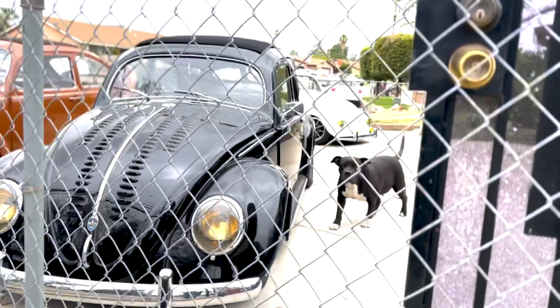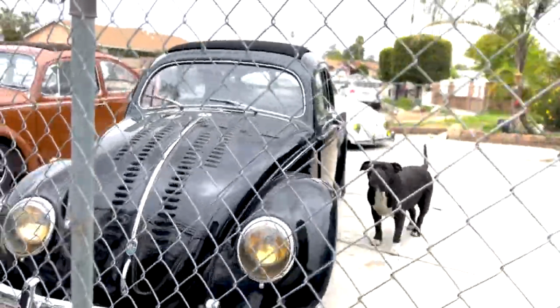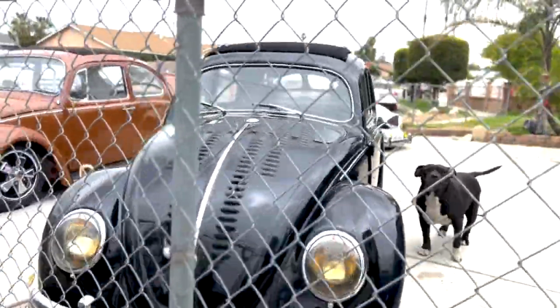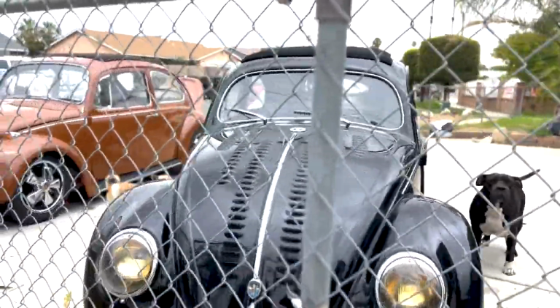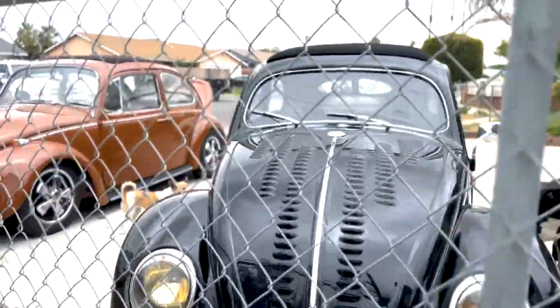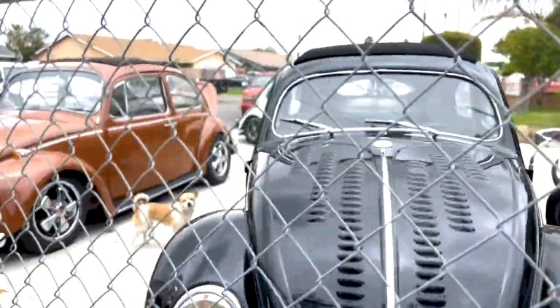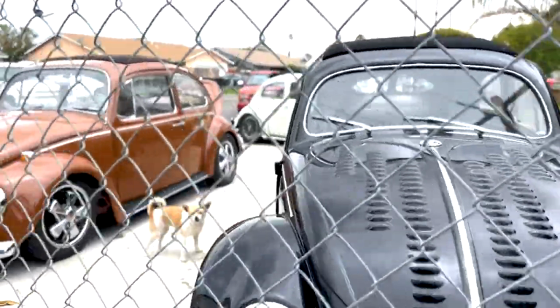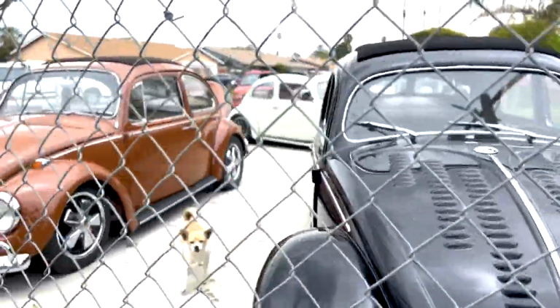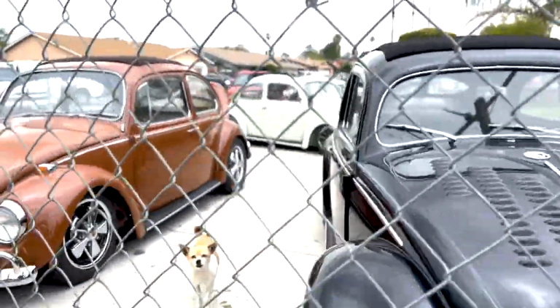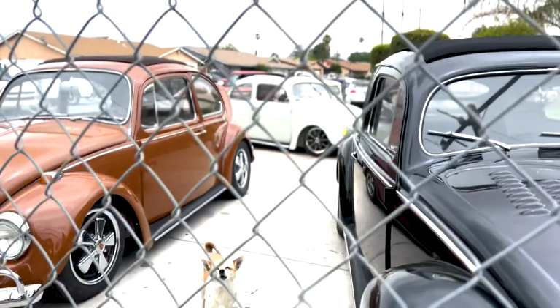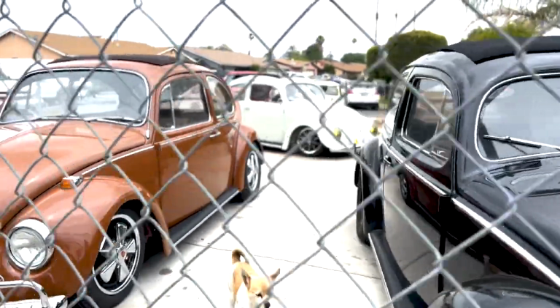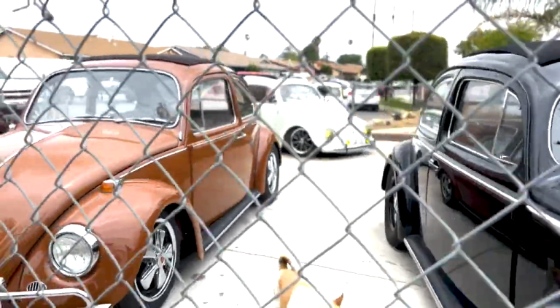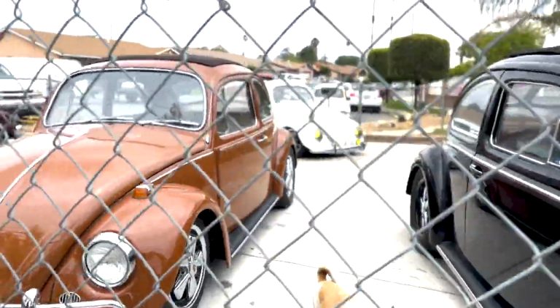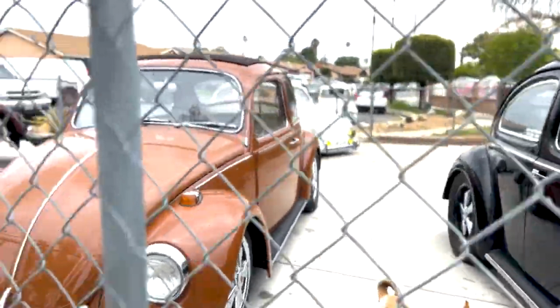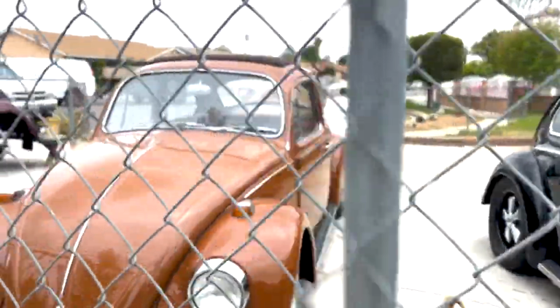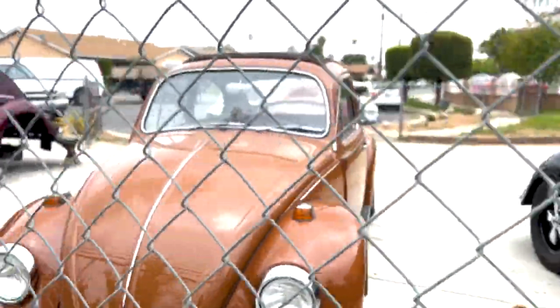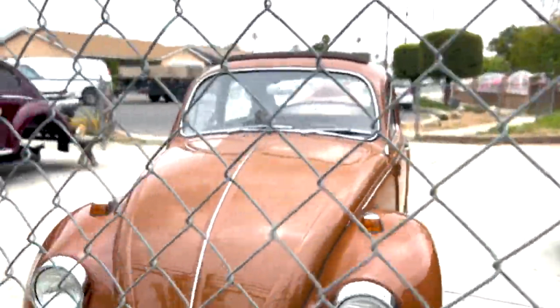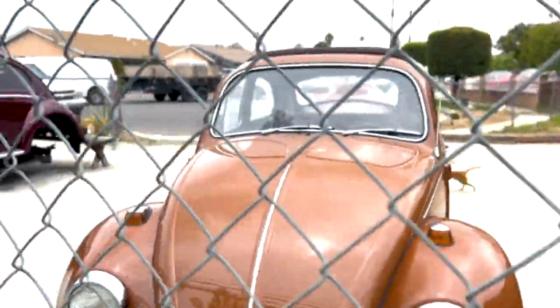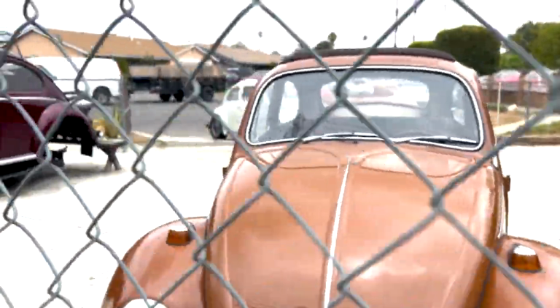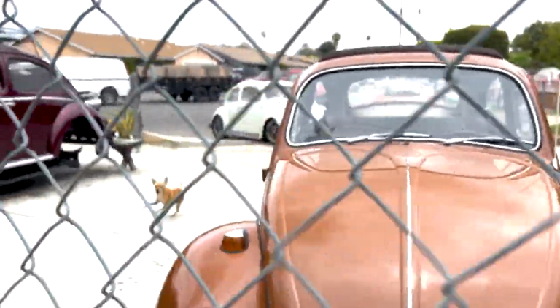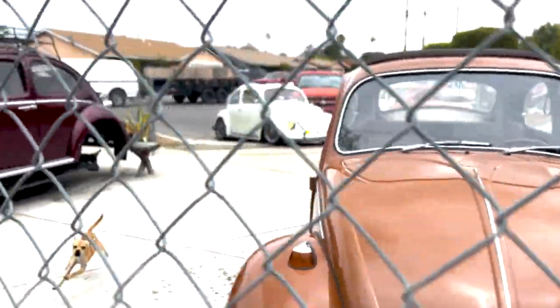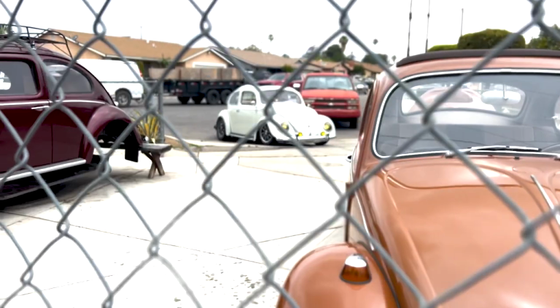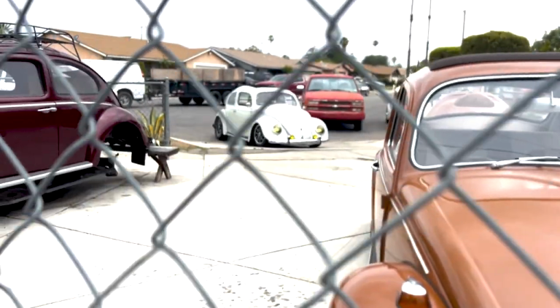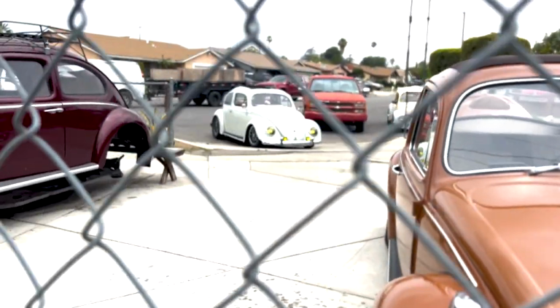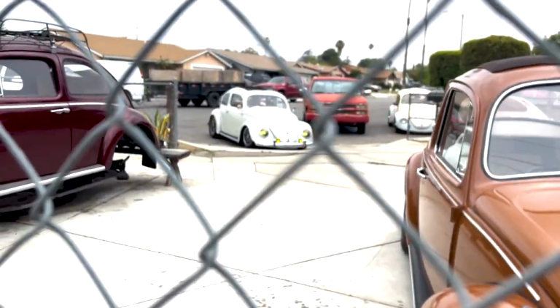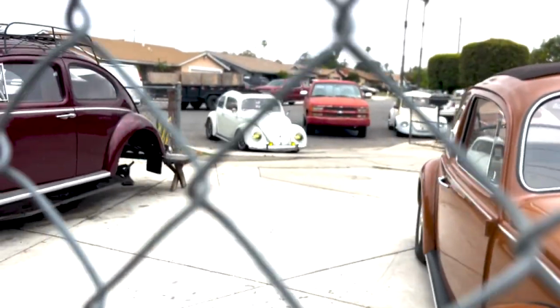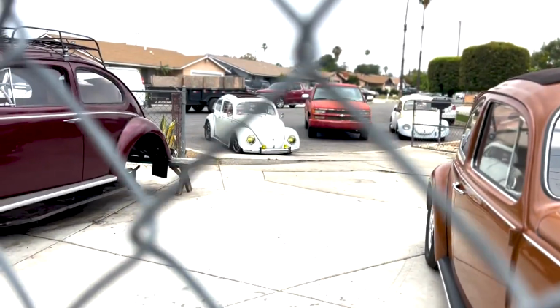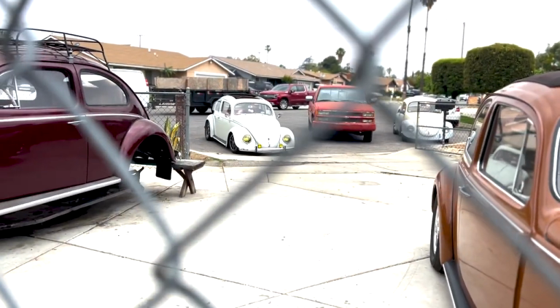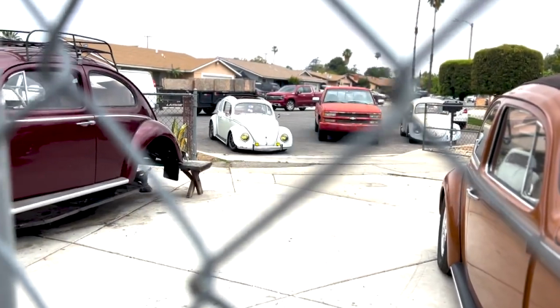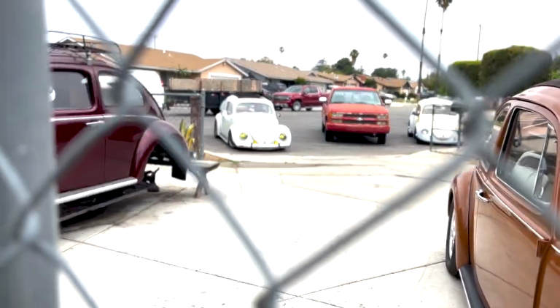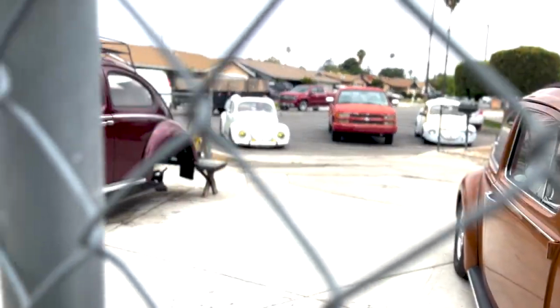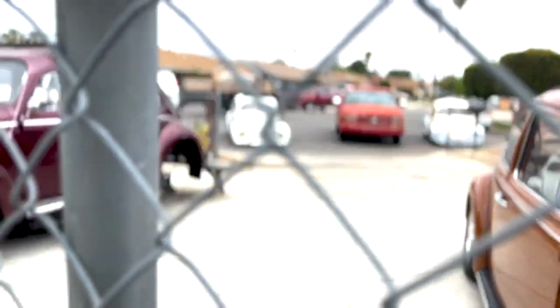The car itself — that's why we do it, that's what attracted us to it — the ugly-ass car. And we think that we're going to make something out of it and all of a sudden we're addicted to them. It was always supposed to be on to the next, but this one I've had for almost 20 years, so I don't think there is an on to the next with this one.